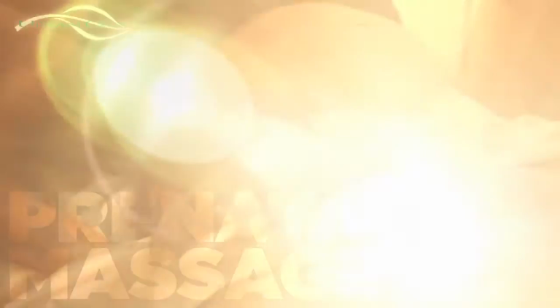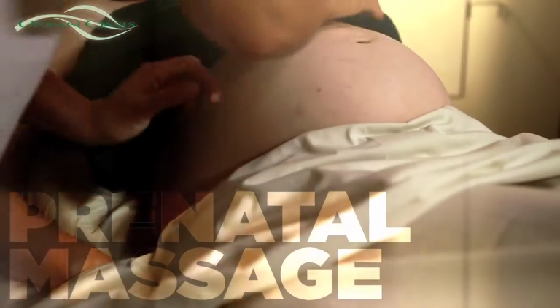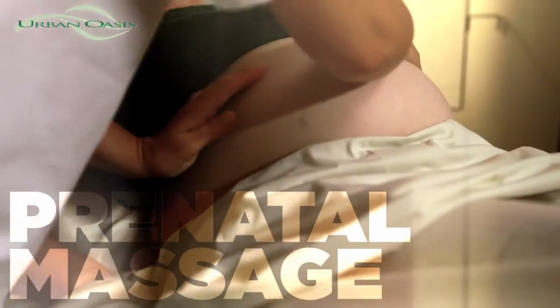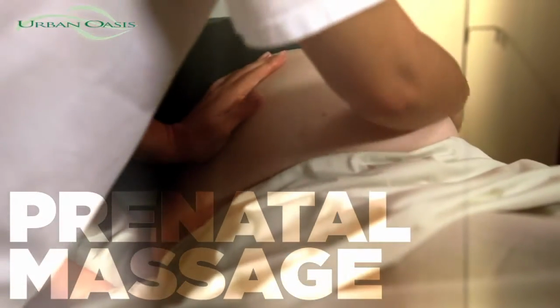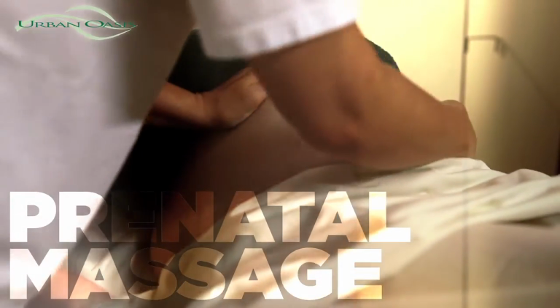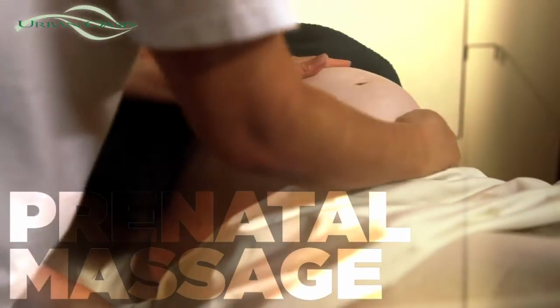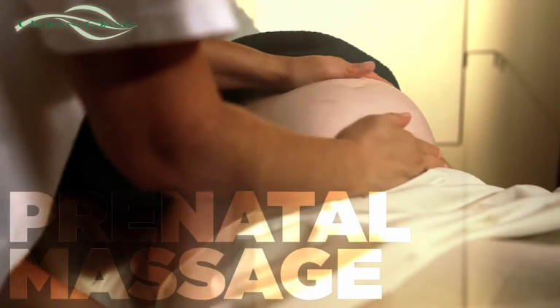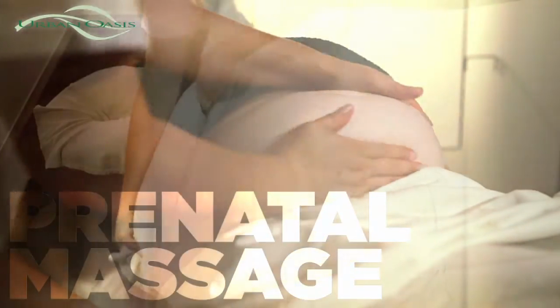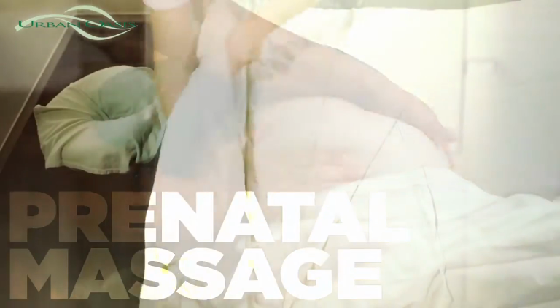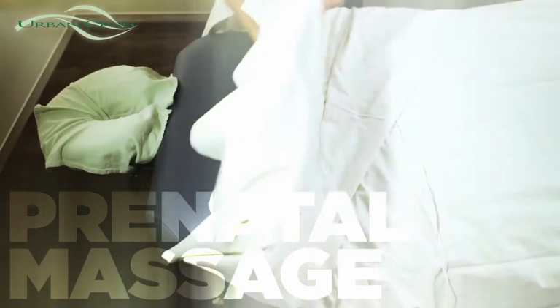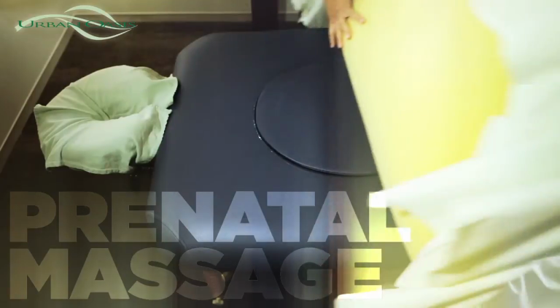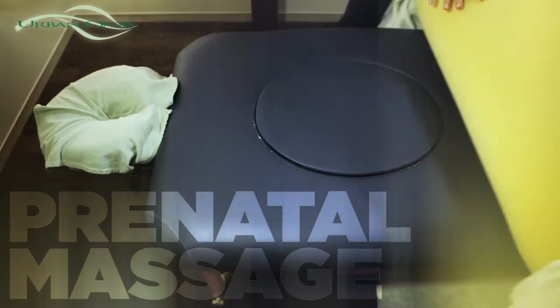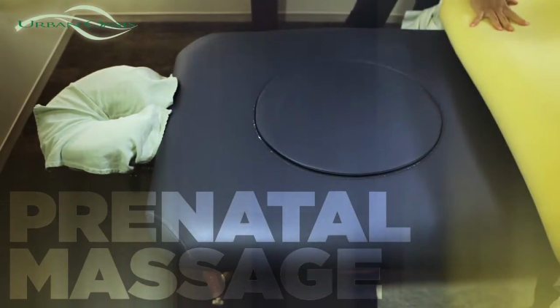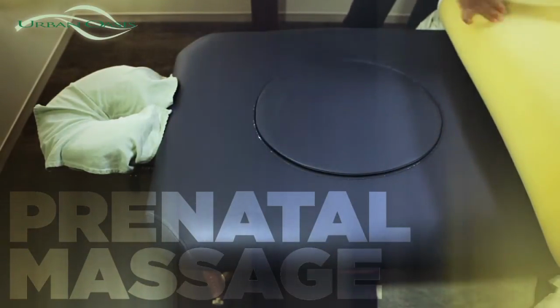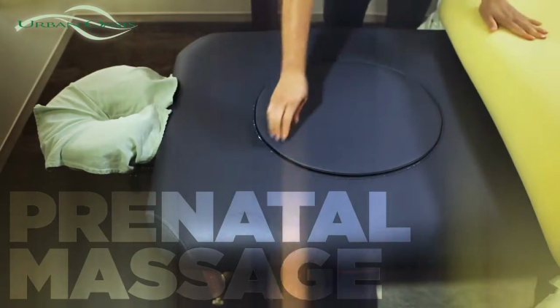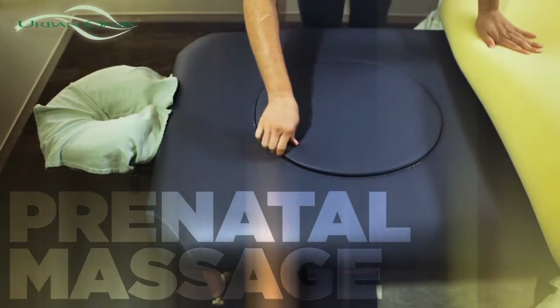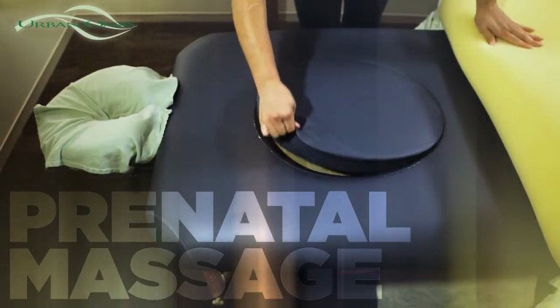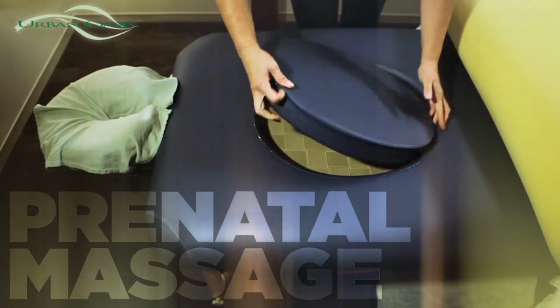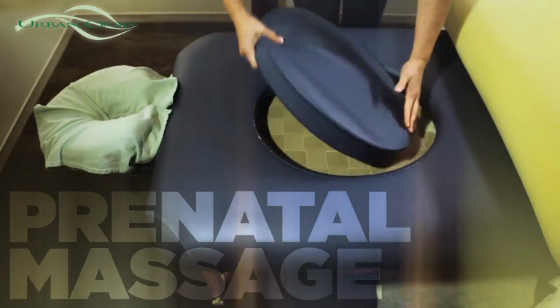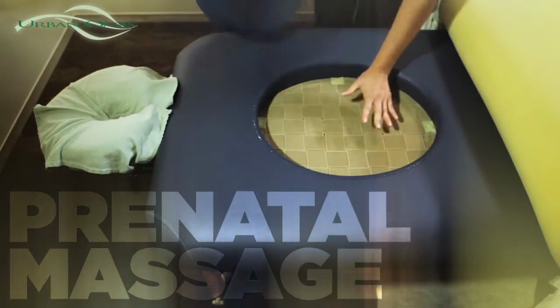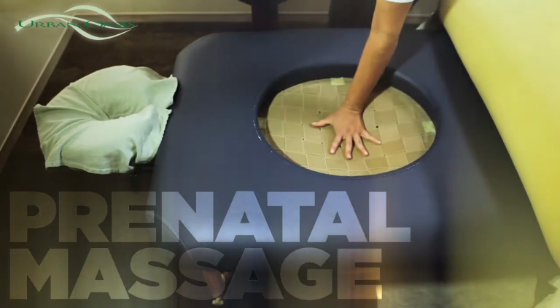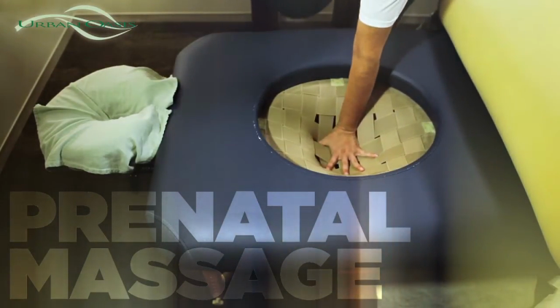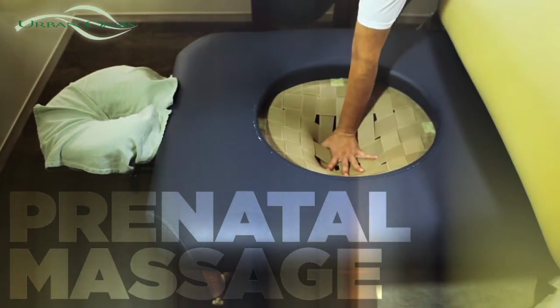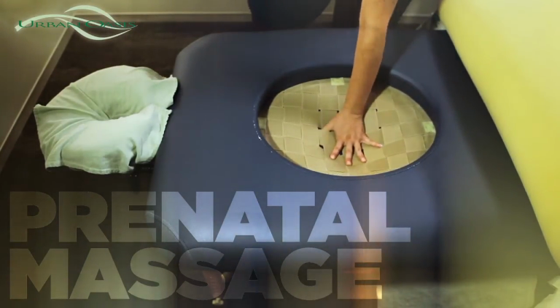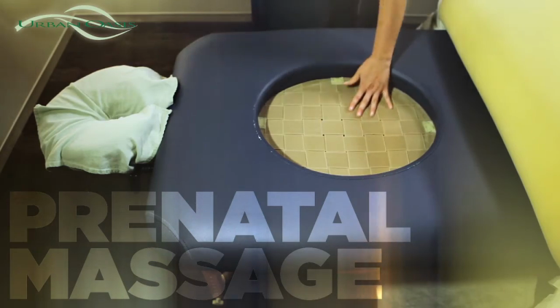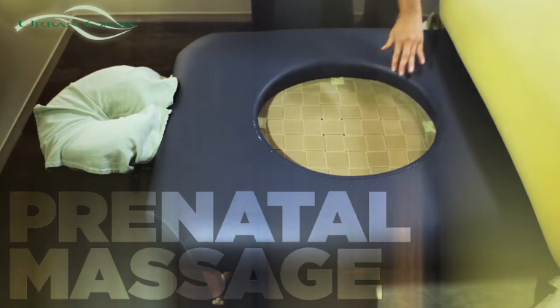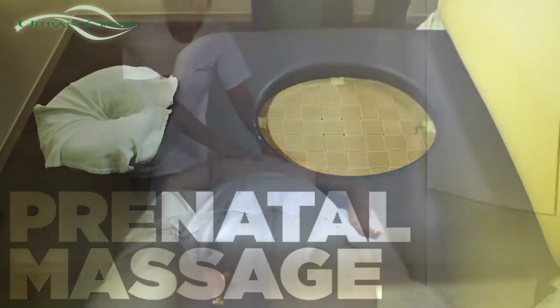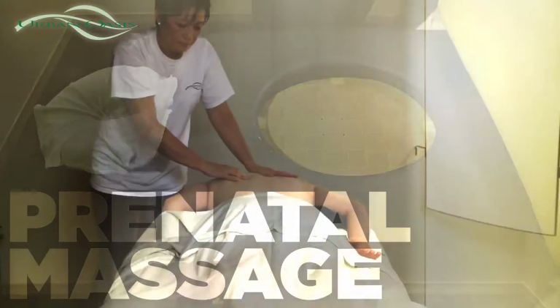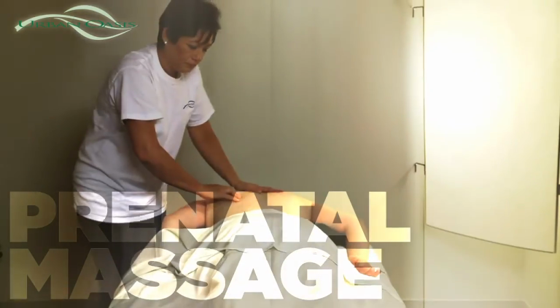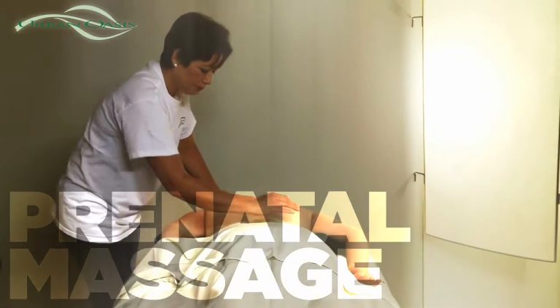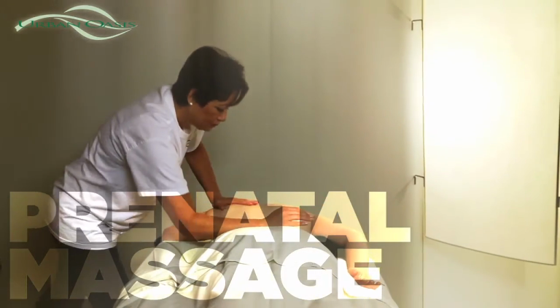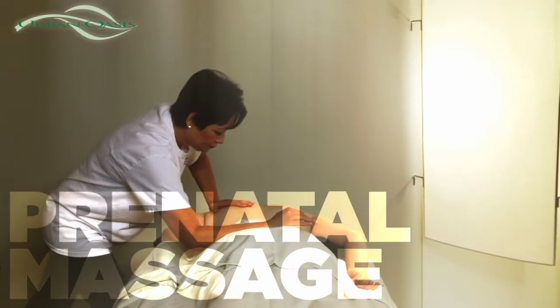Our prenatal massage at Urban Oasis is unique. The mother-to-be has the ability to lie face down with a removable hole and elastic webbing to give full support during the first, second, and third trimester.